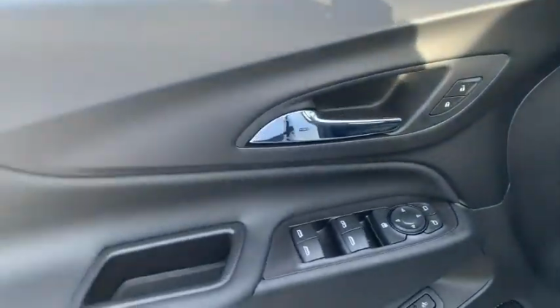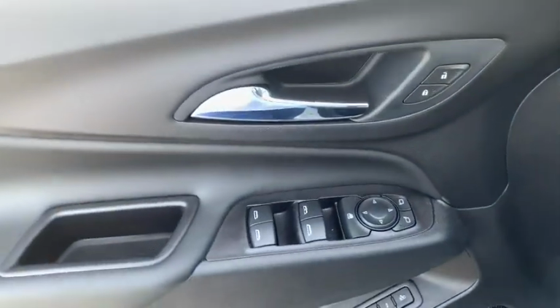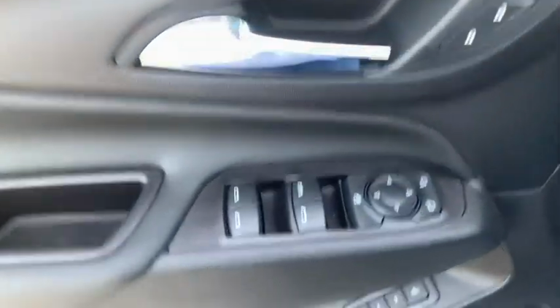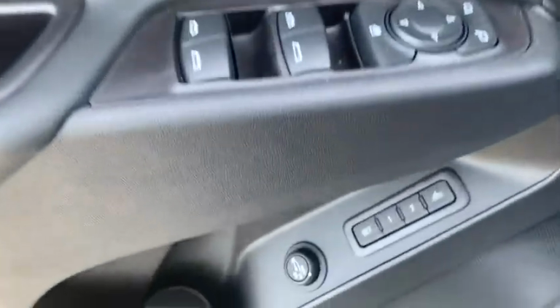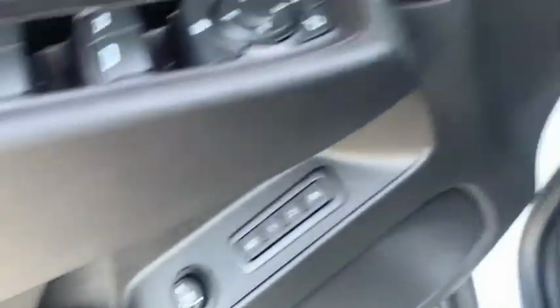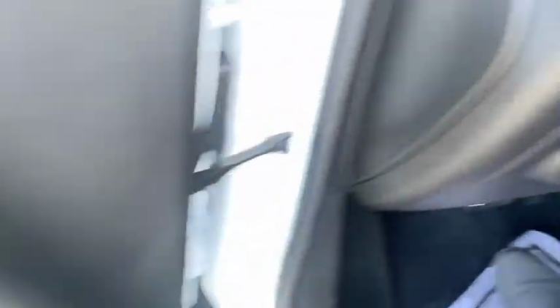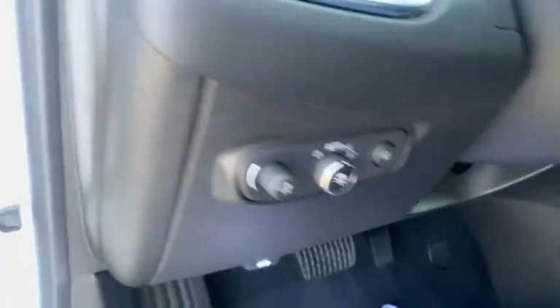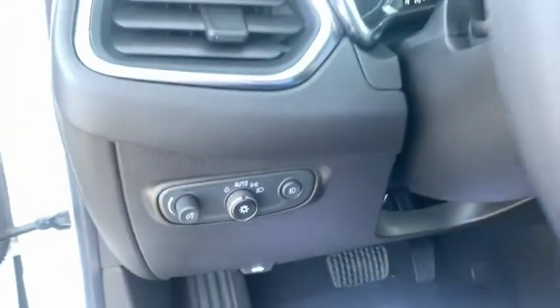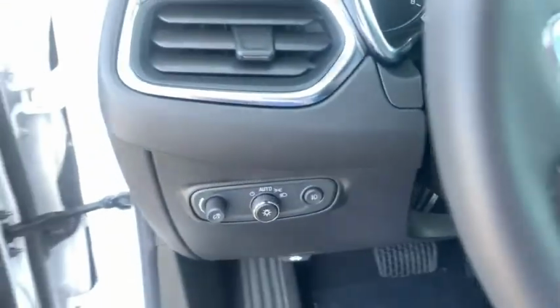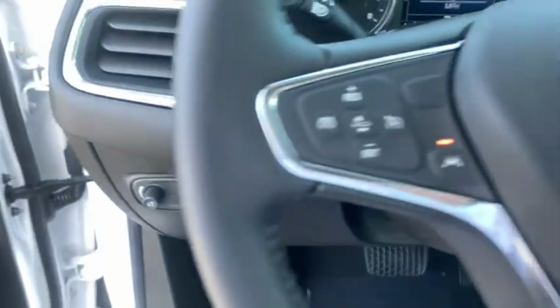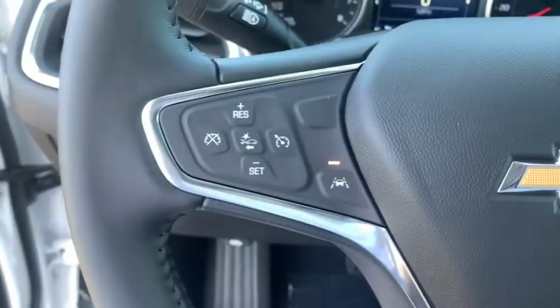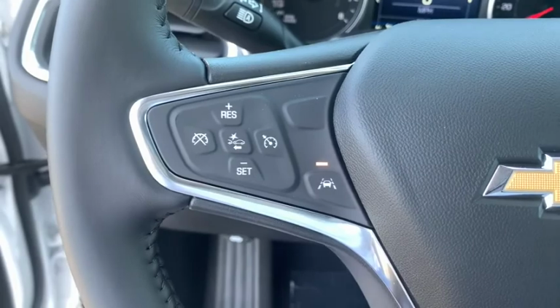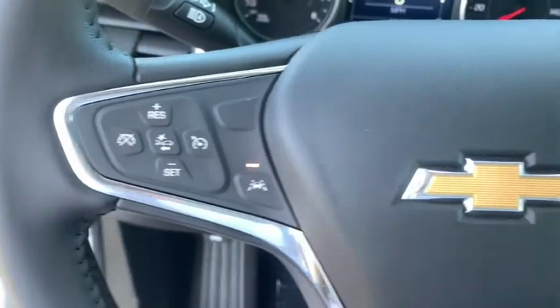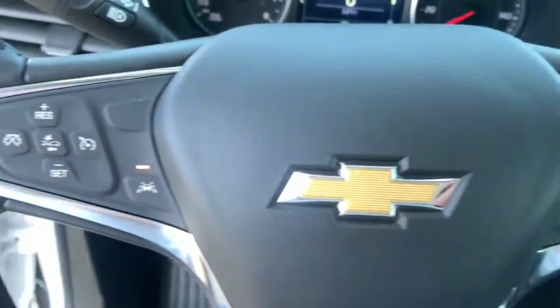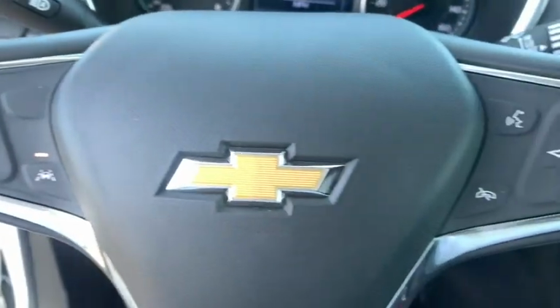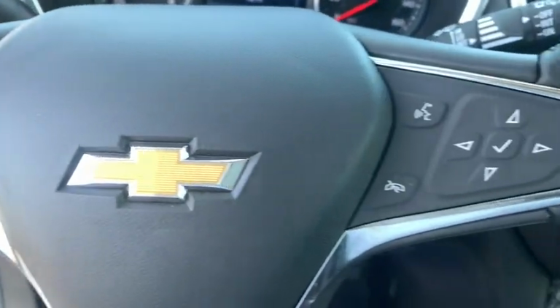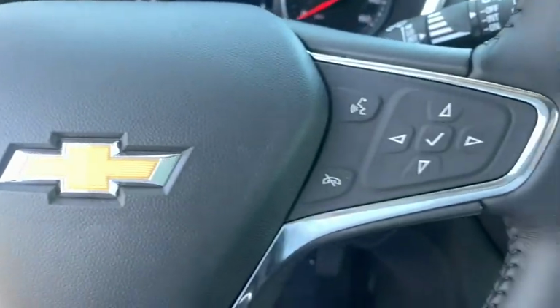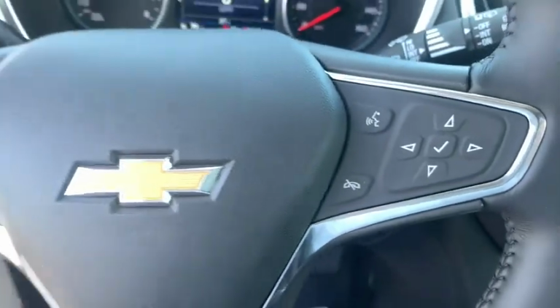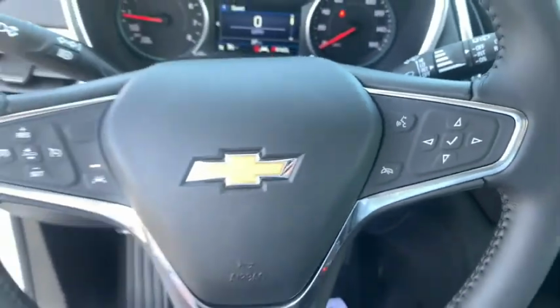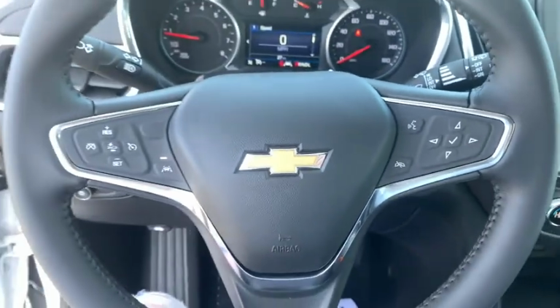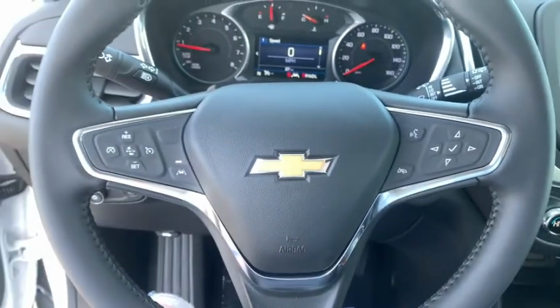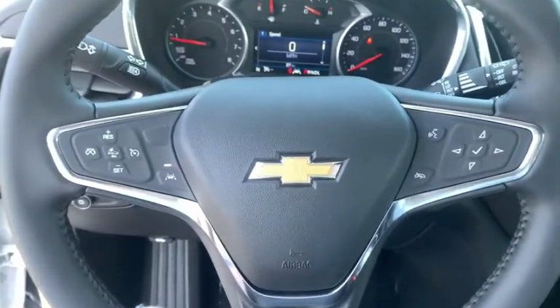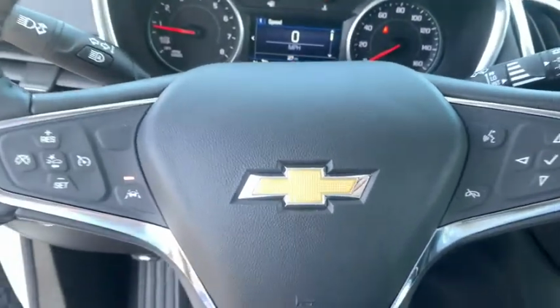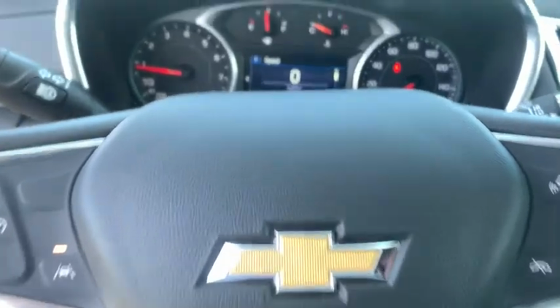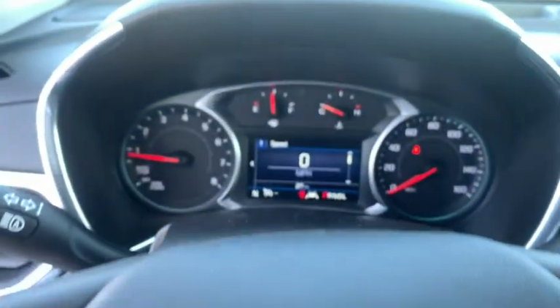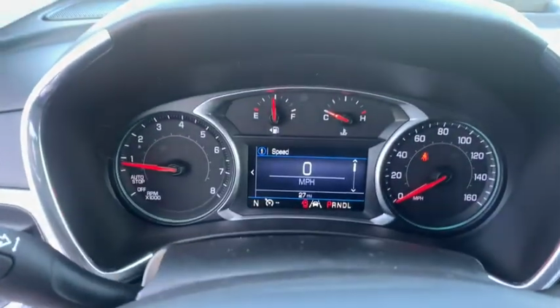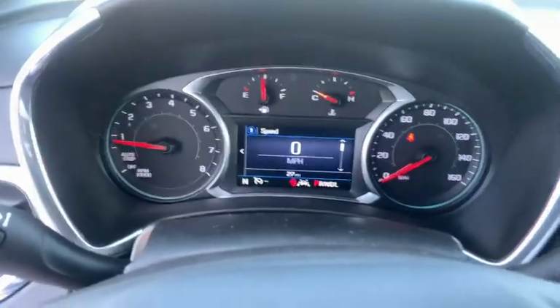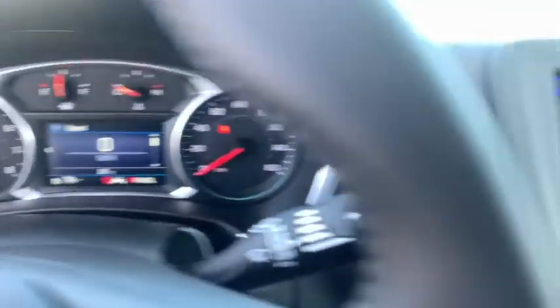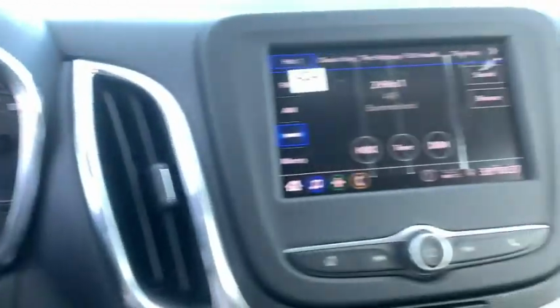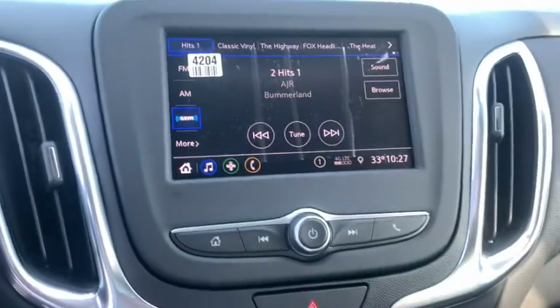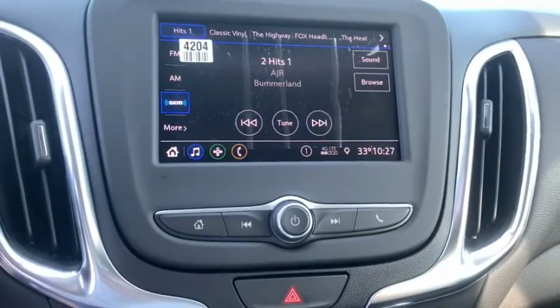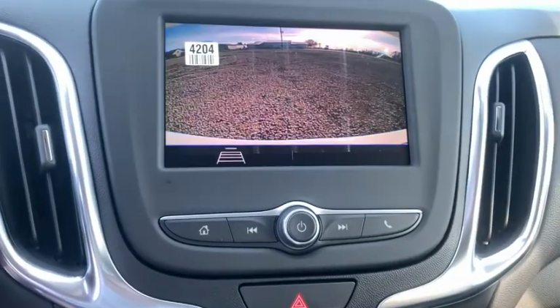Traction control, remote start, dual airbags, power steering, alloy wheels, auto dimming rear view mirror, four wheel disc brakes, universal garage door opener, security system, heated front driver and passenger seat, leather package.